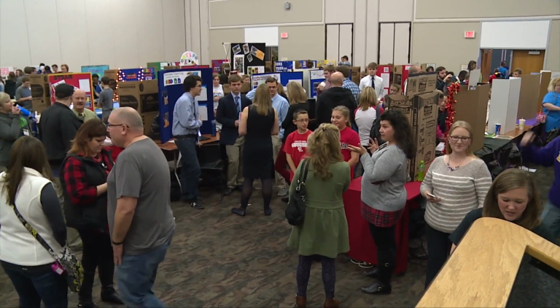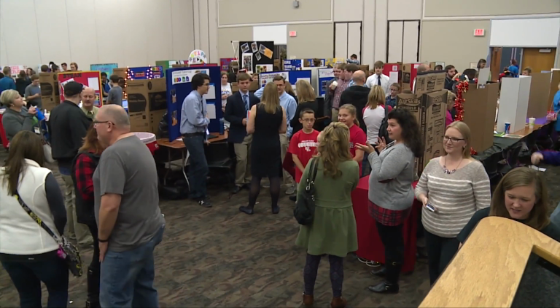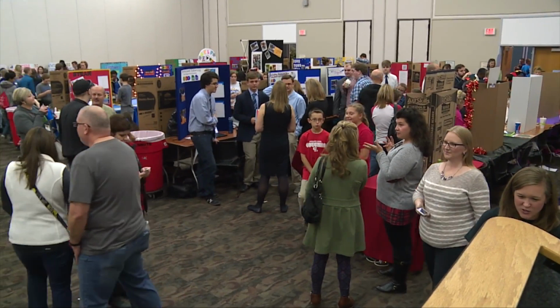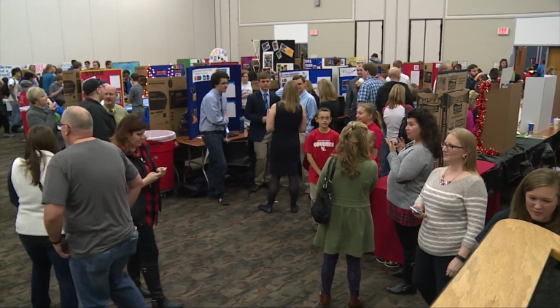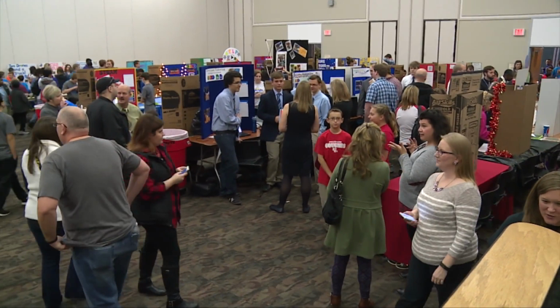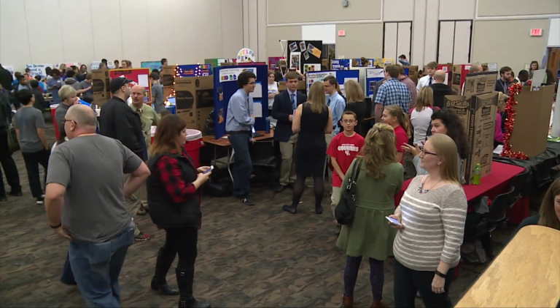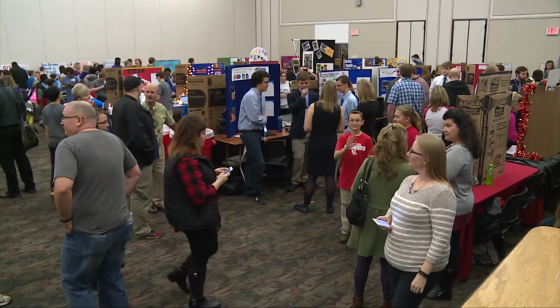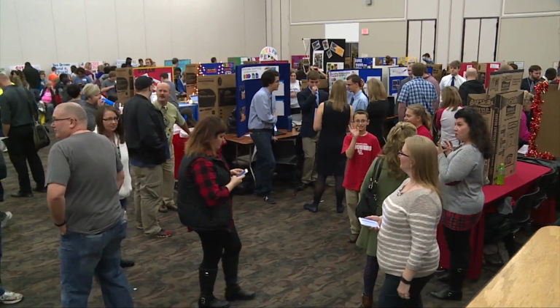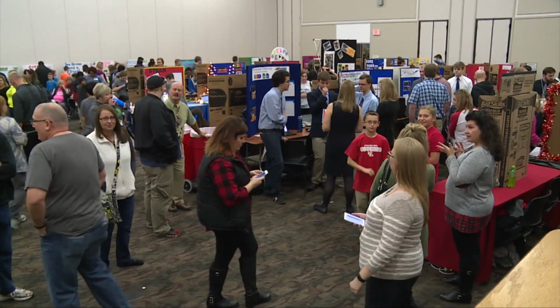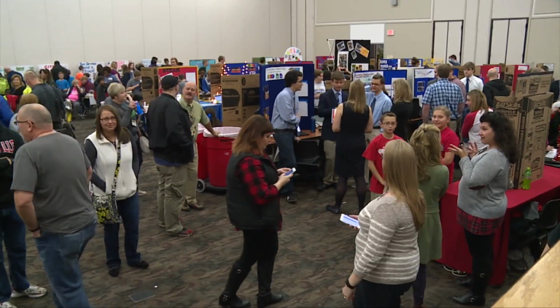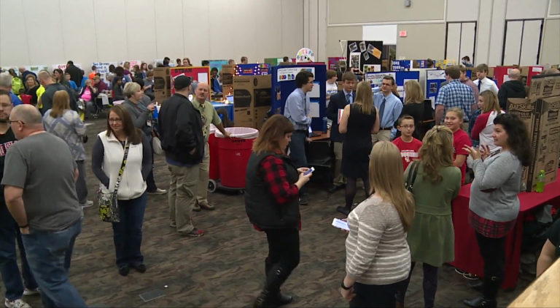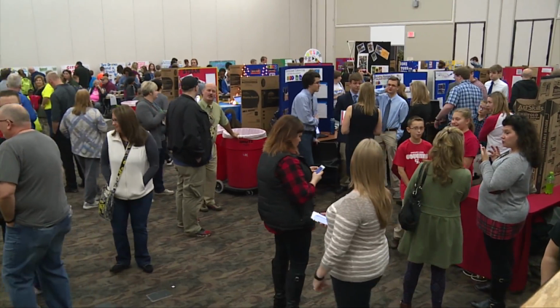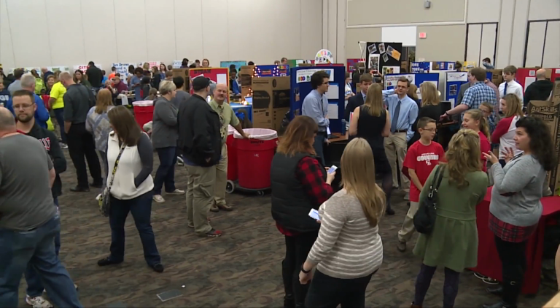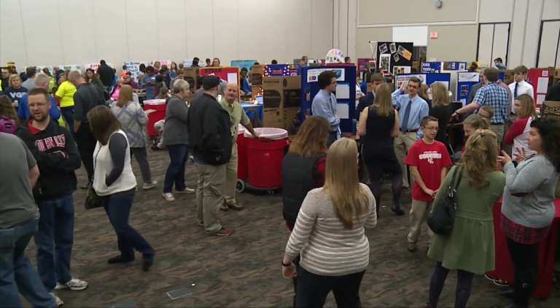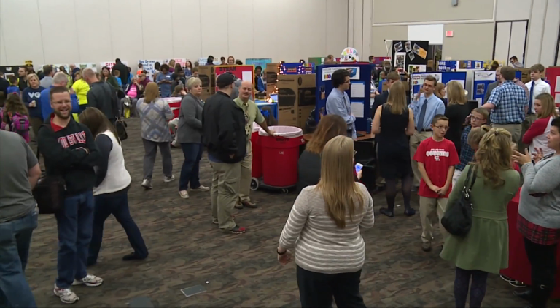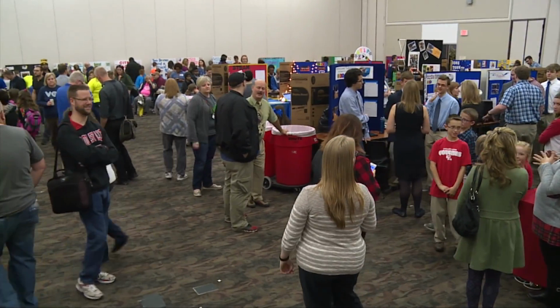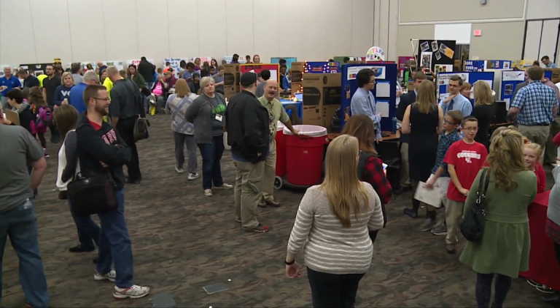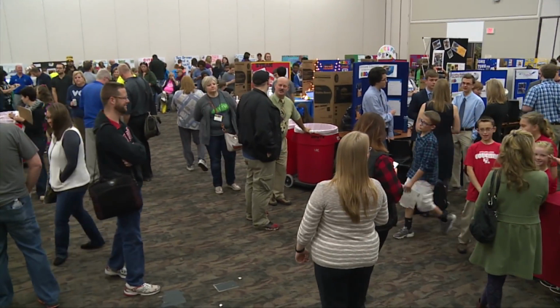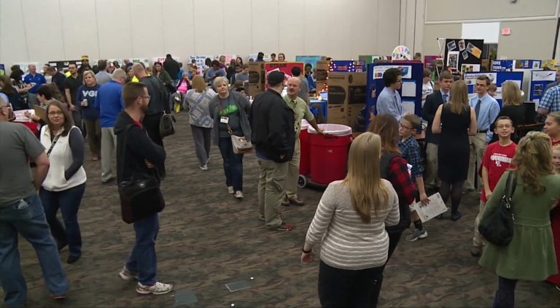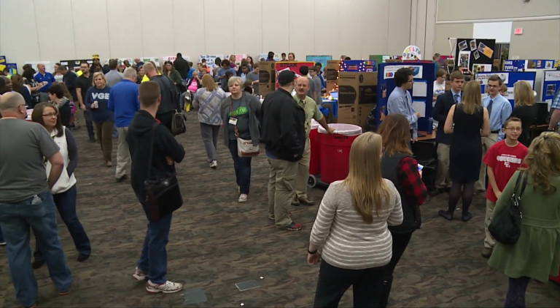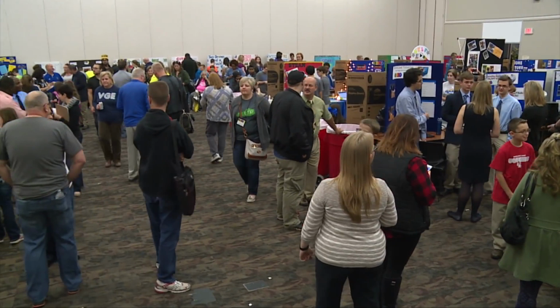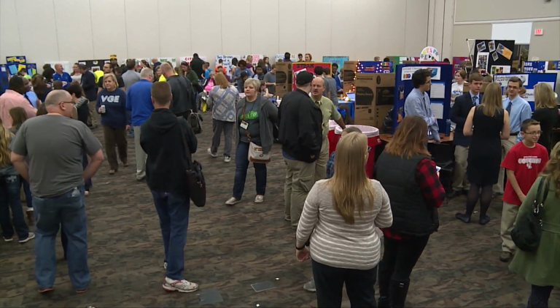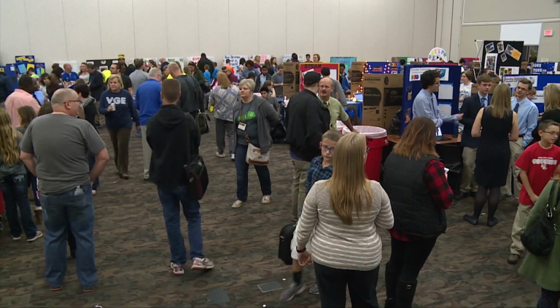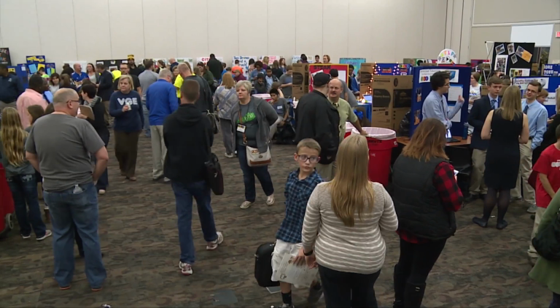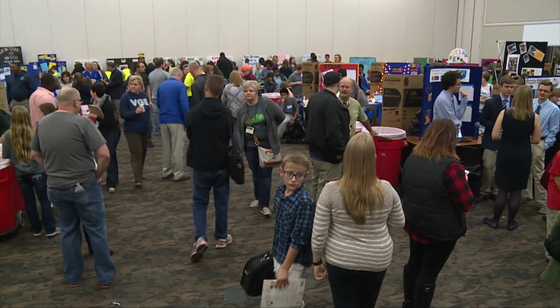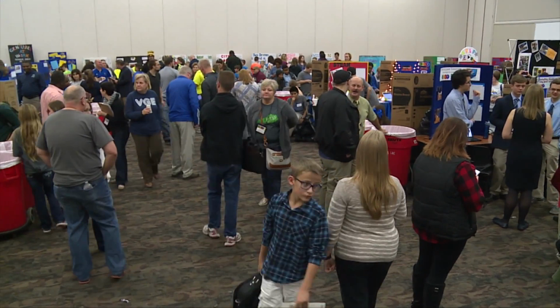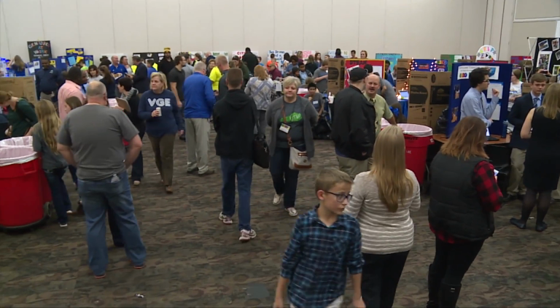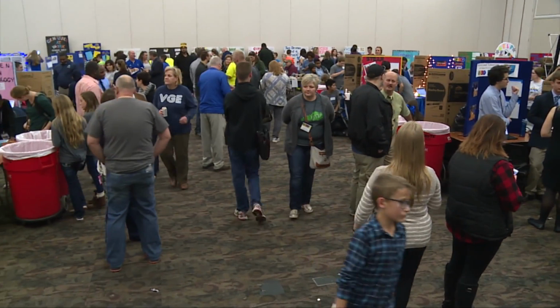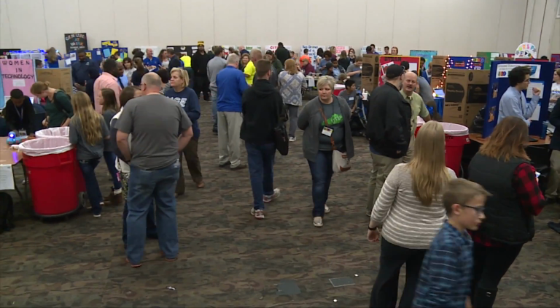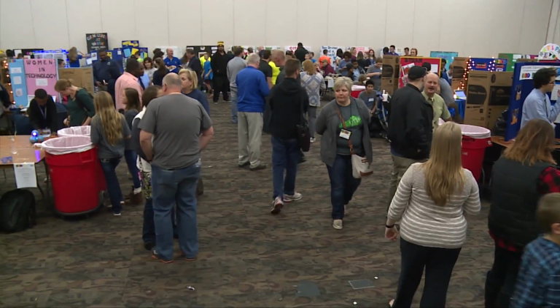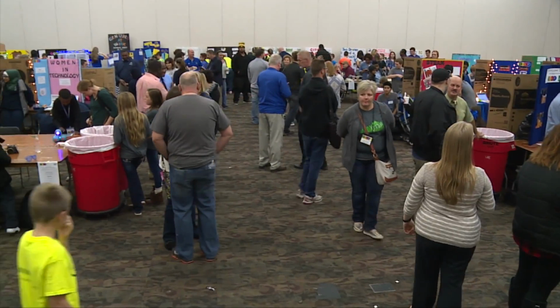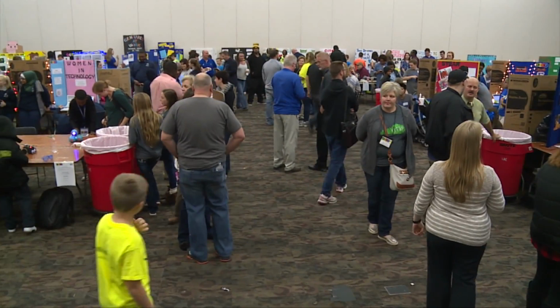We are at the Student Activity Center at the University of Louisville and we have over a thousand kids here presenting project-based learning projects.